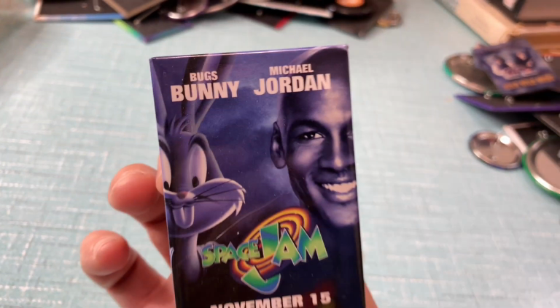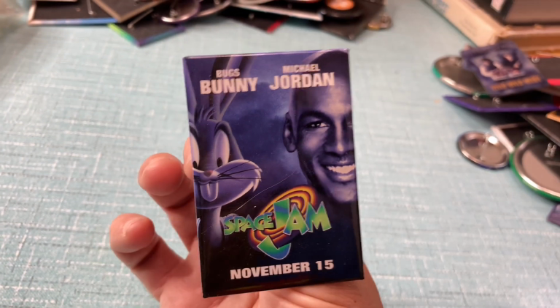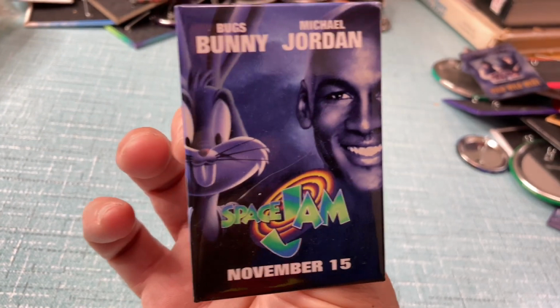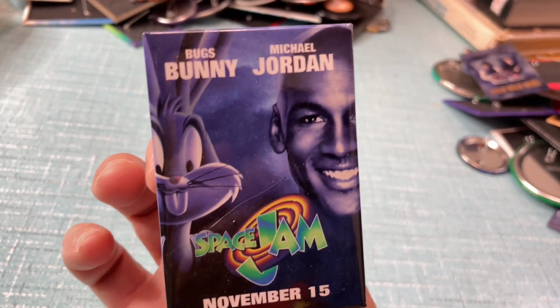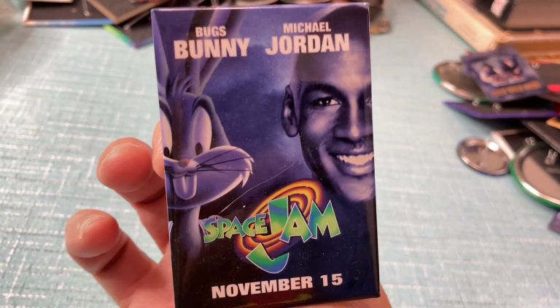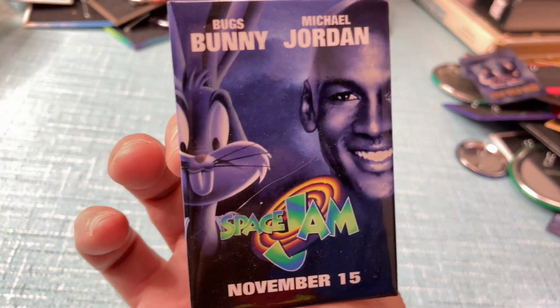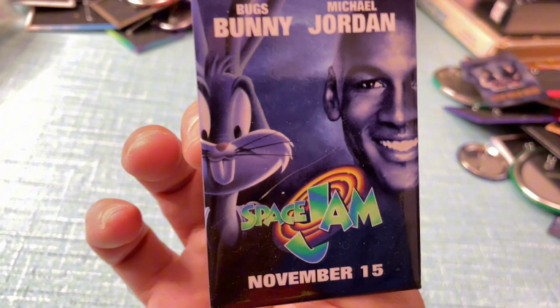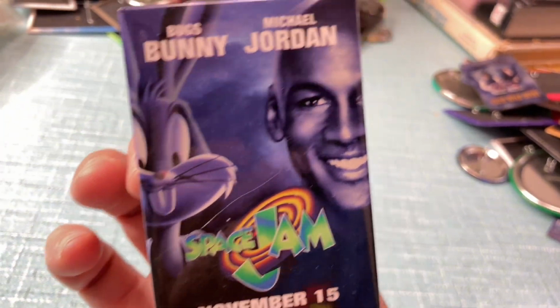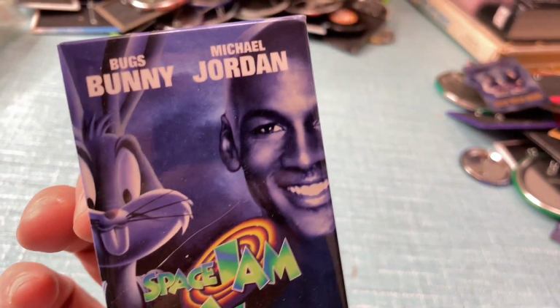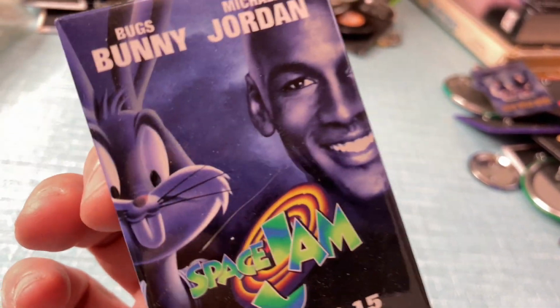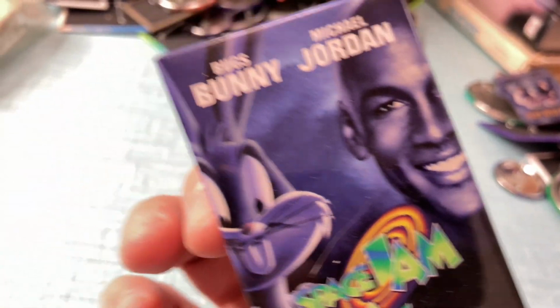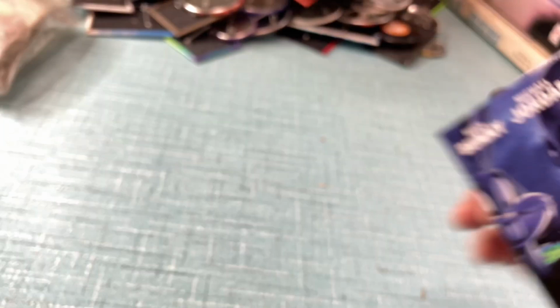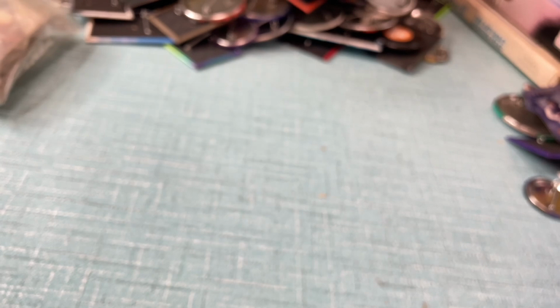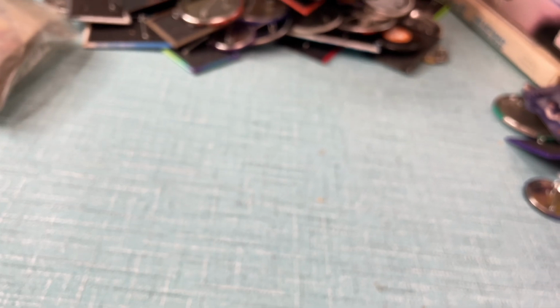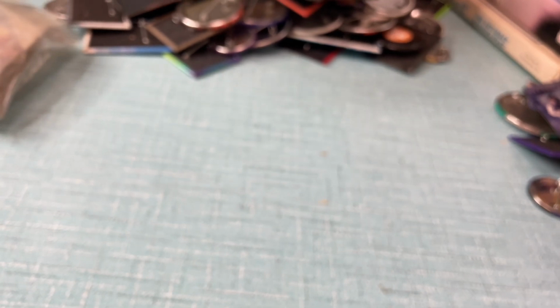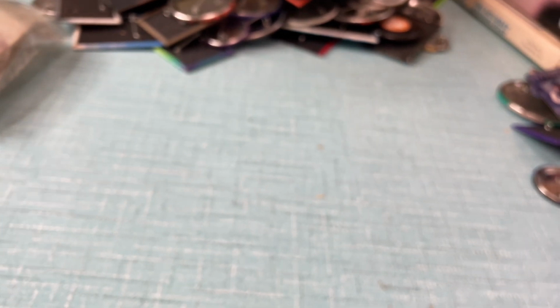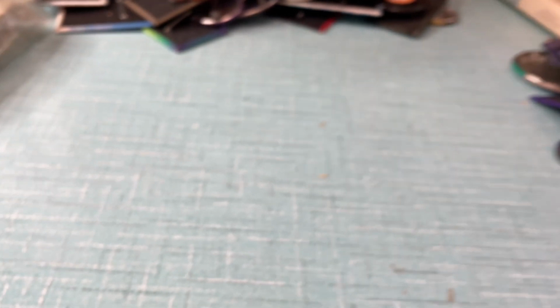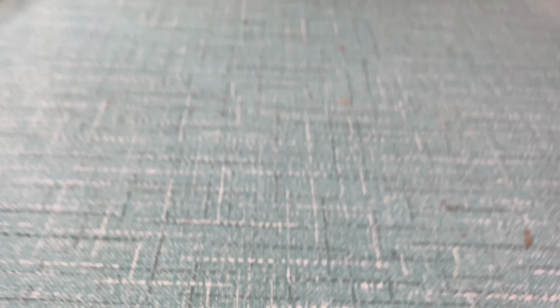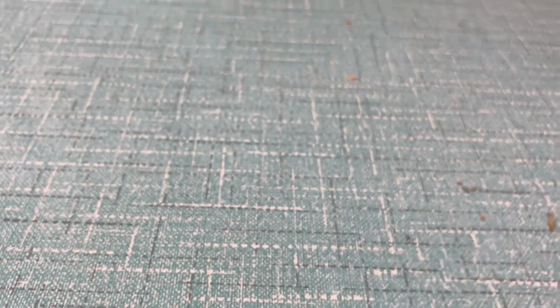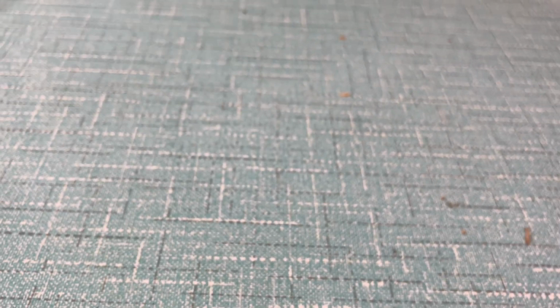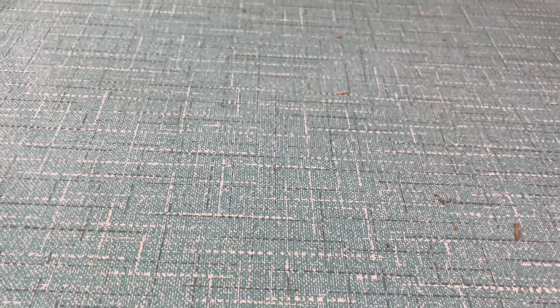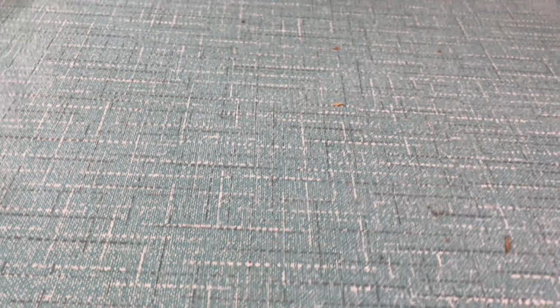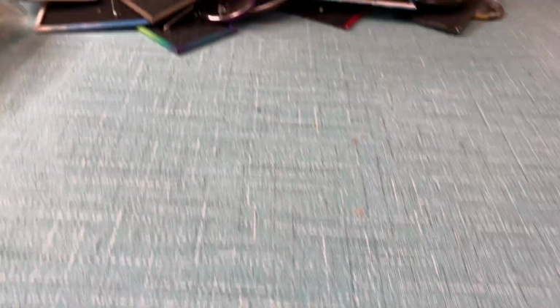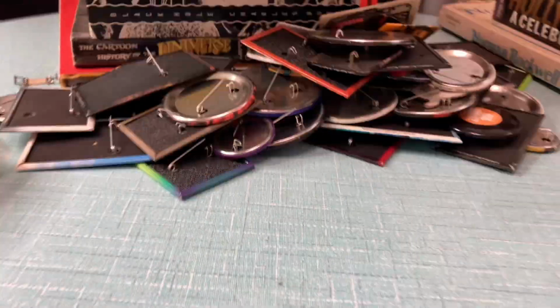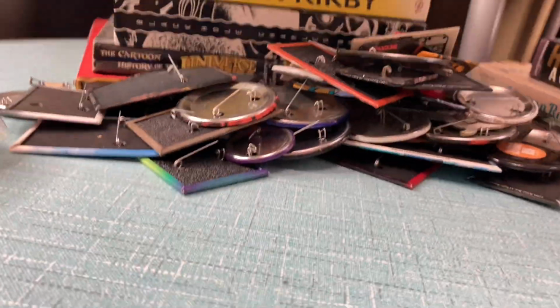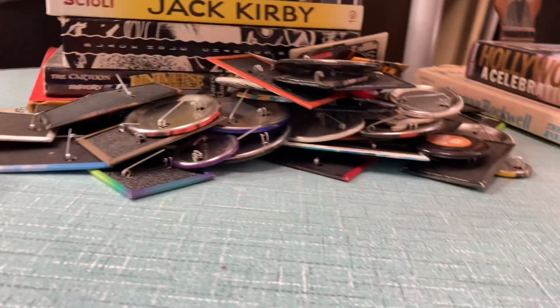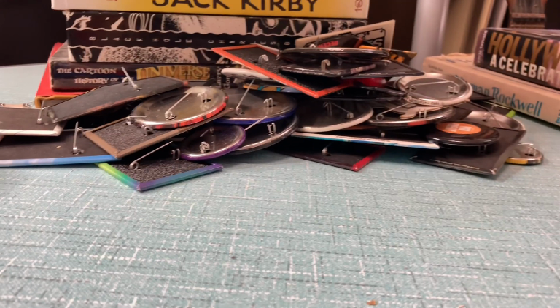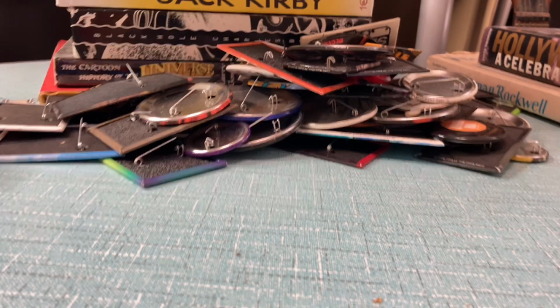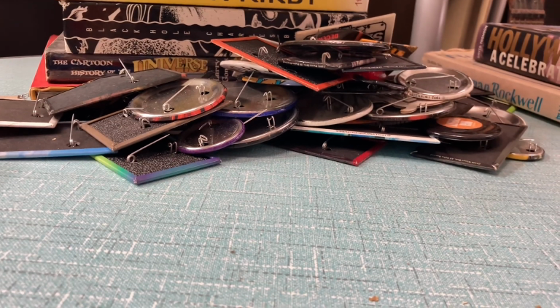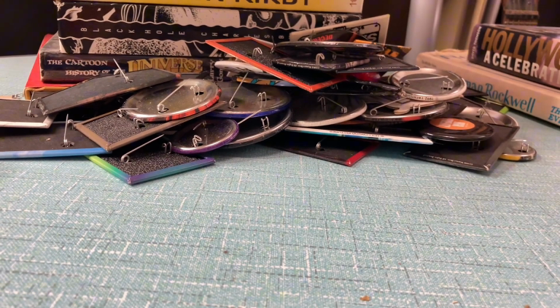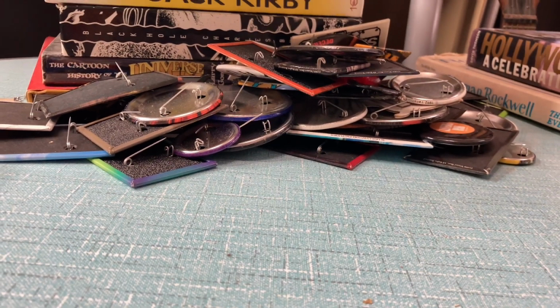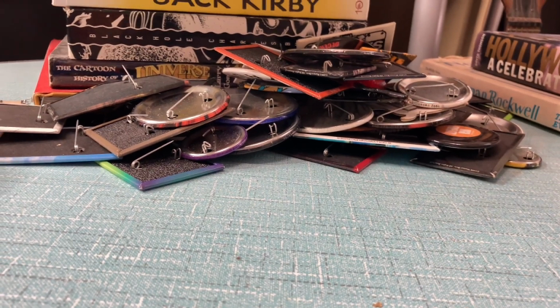And Space Jam with Michael Jordan. All right folks, that's the end of part one. Join me next time when I have part two.